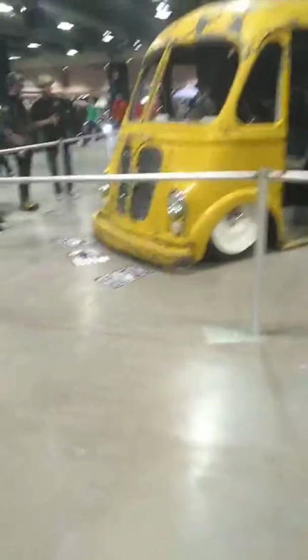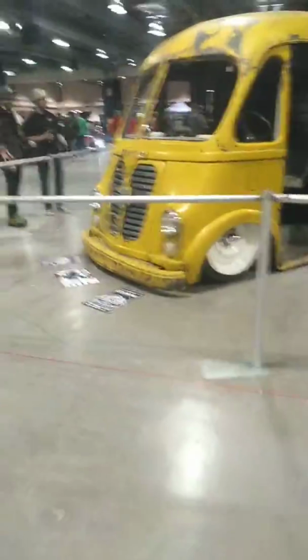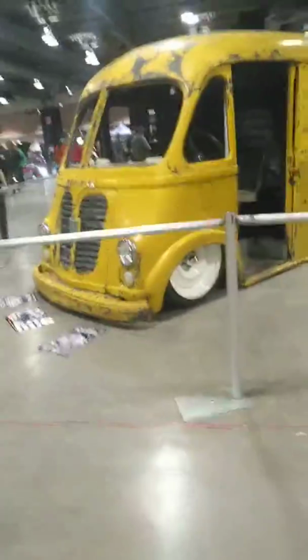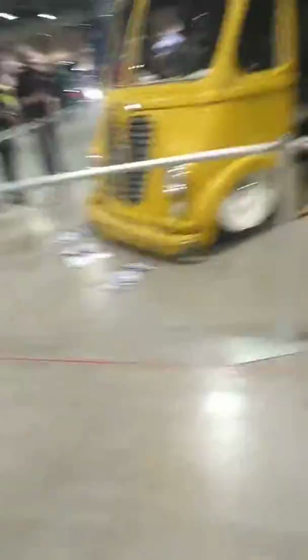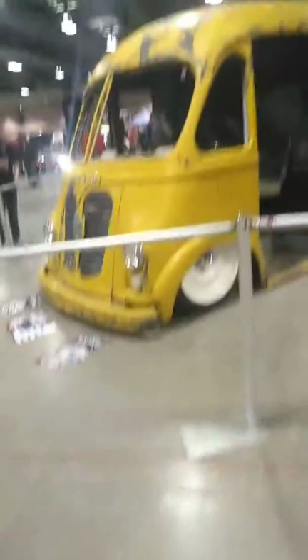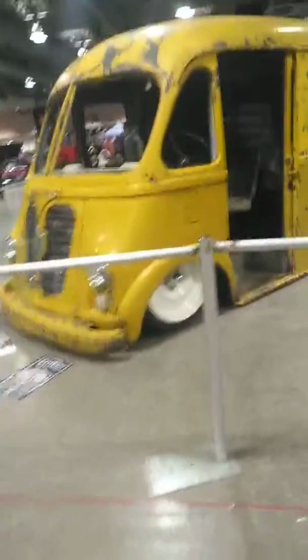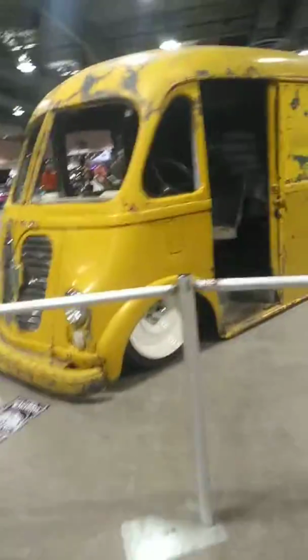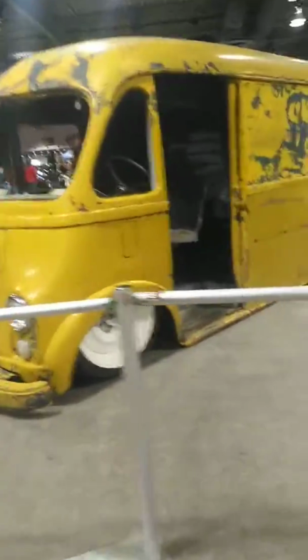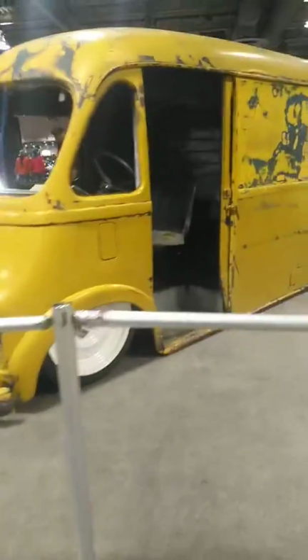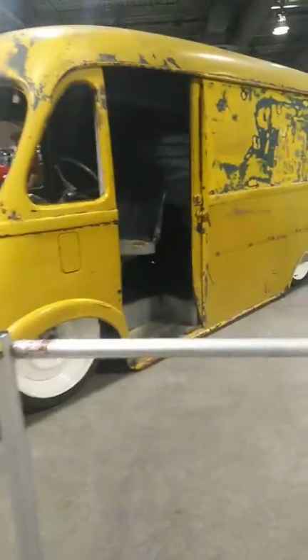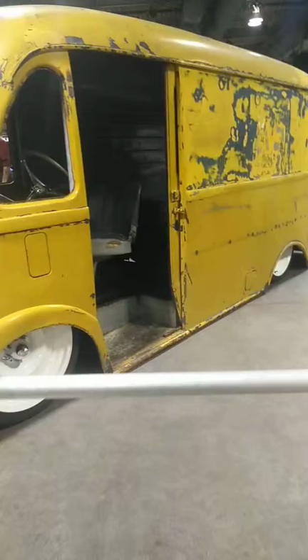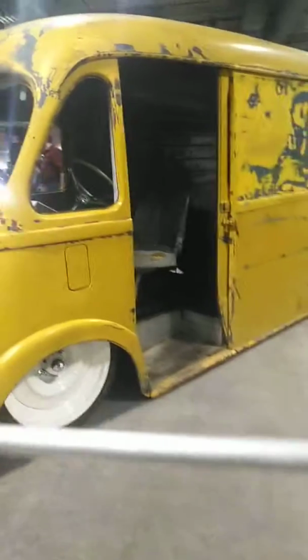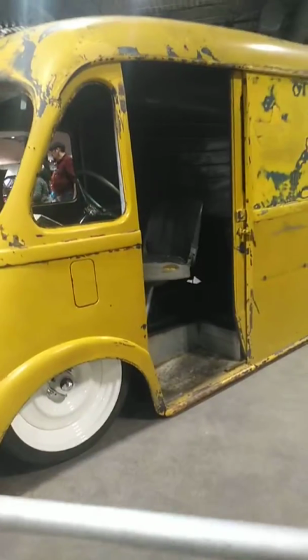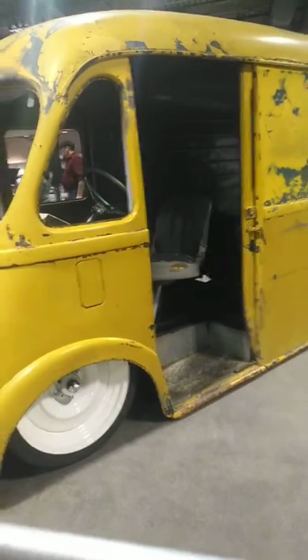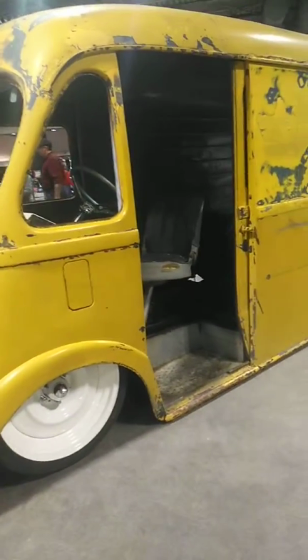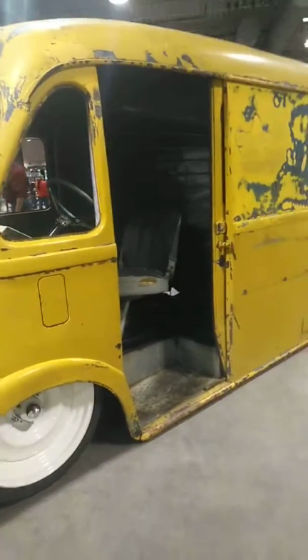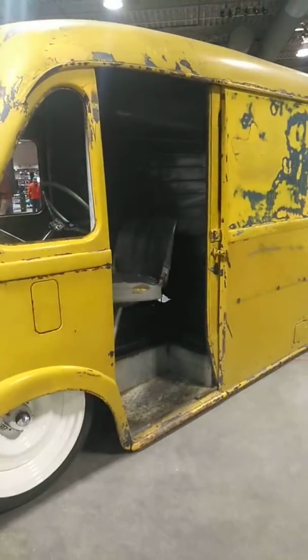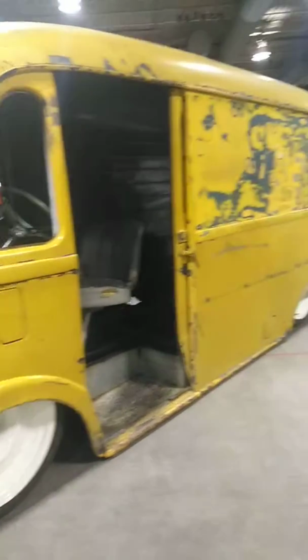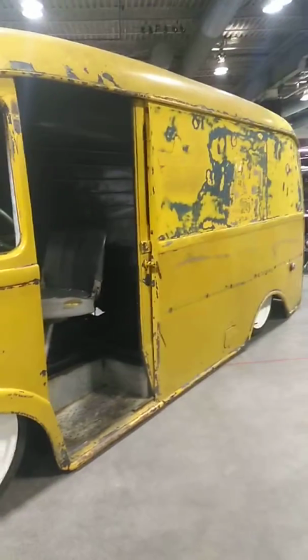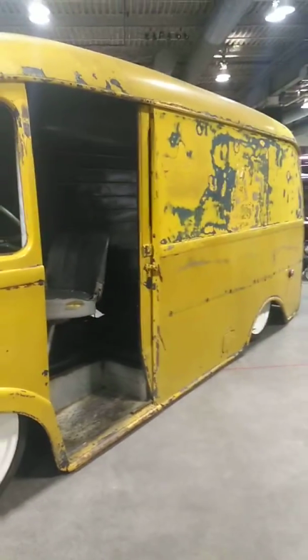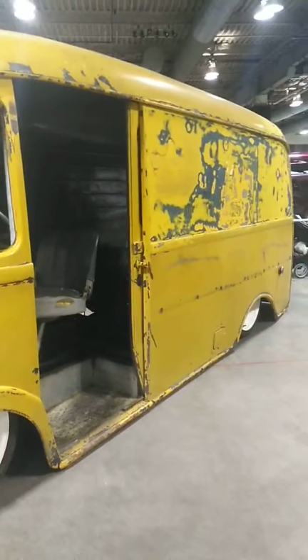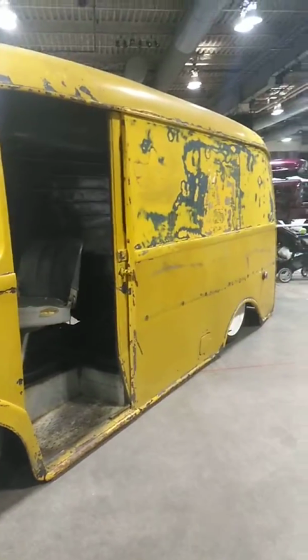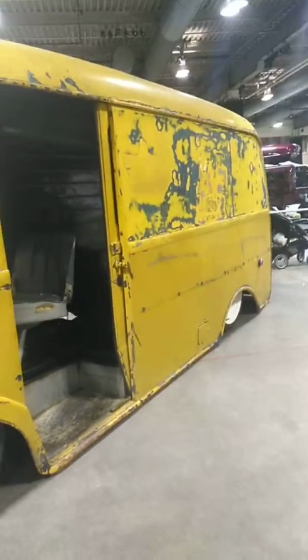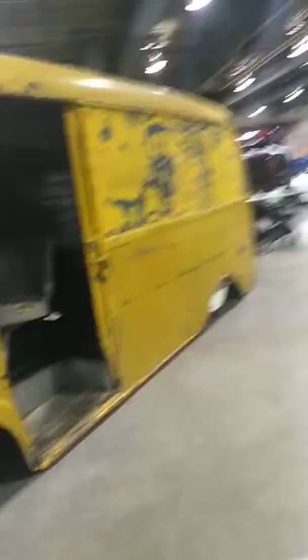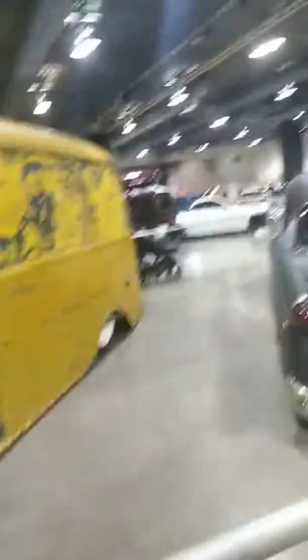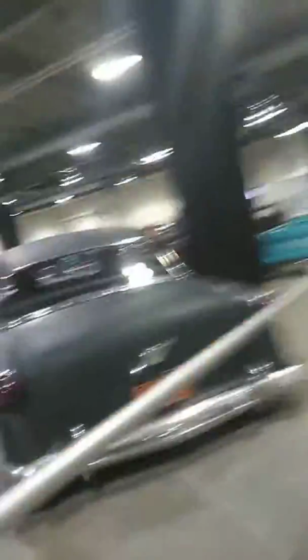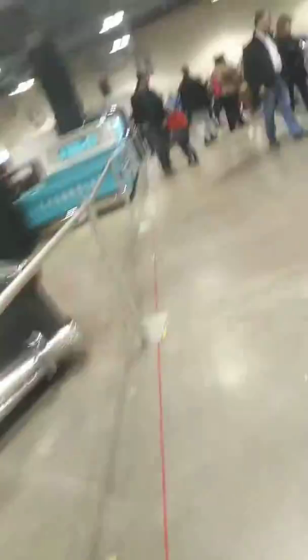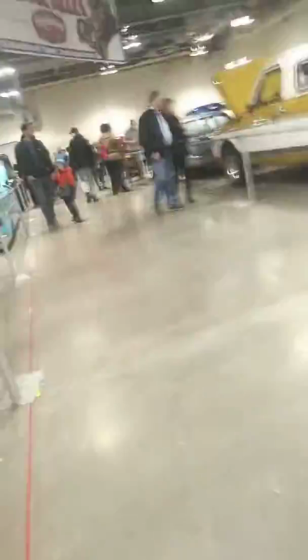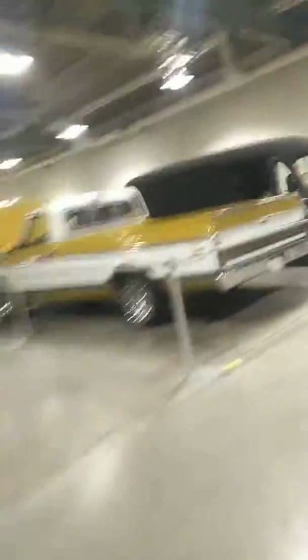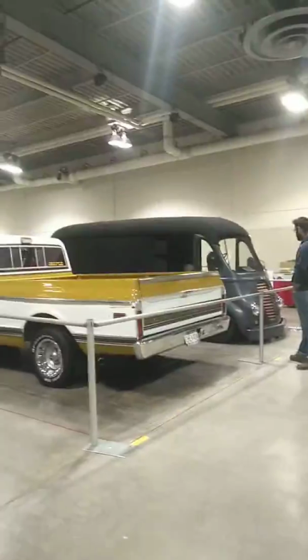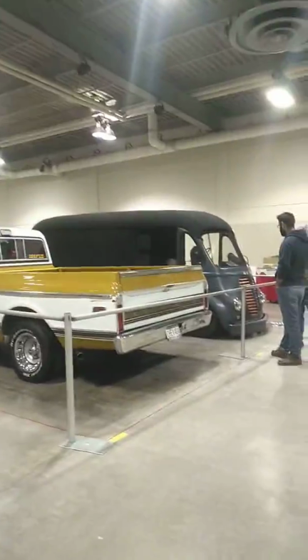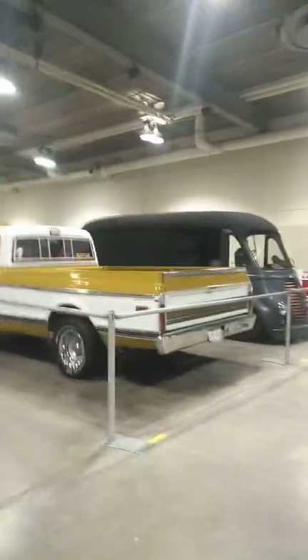Here we have a cool little metro van. You can't see the inside that much though. I wonder what that used to be — I think it used to be a milk delivery van, but there's also a black one over there.